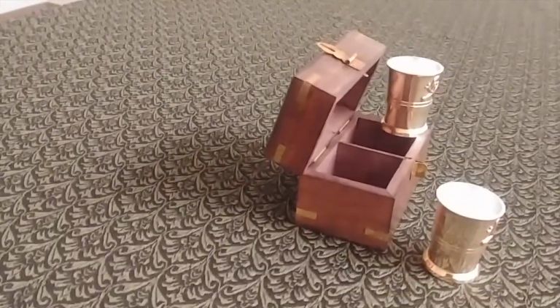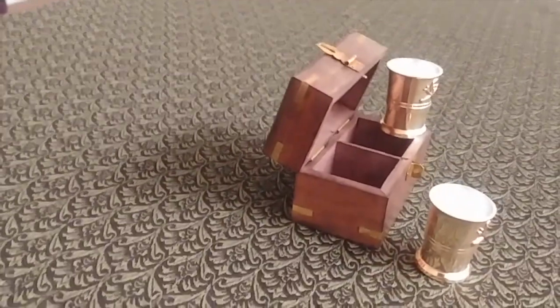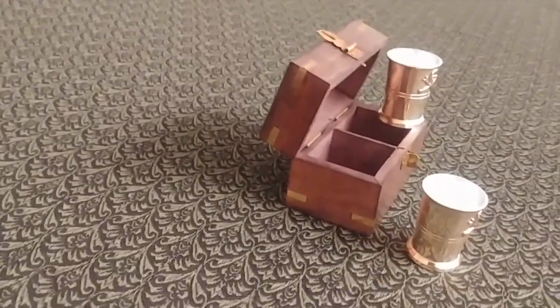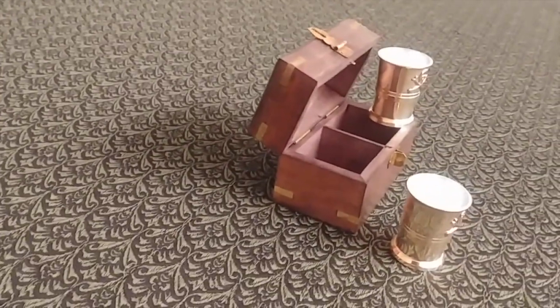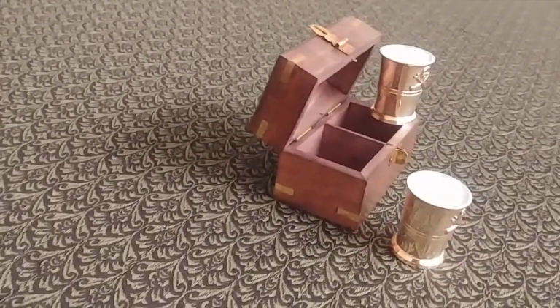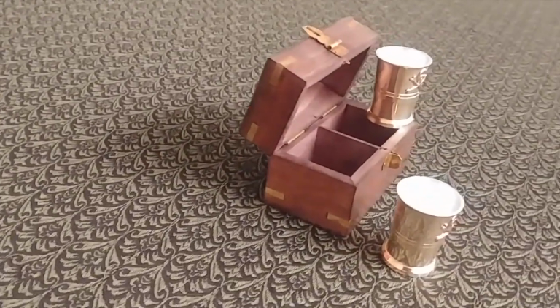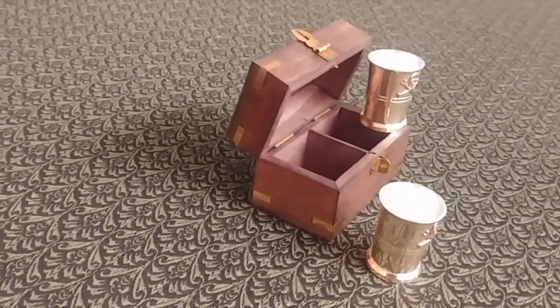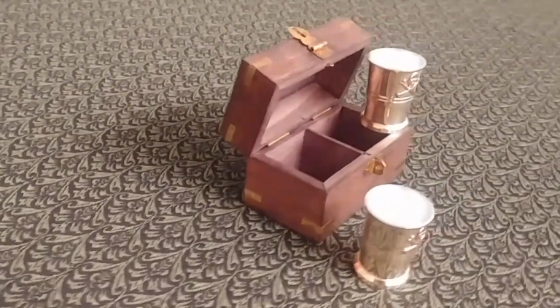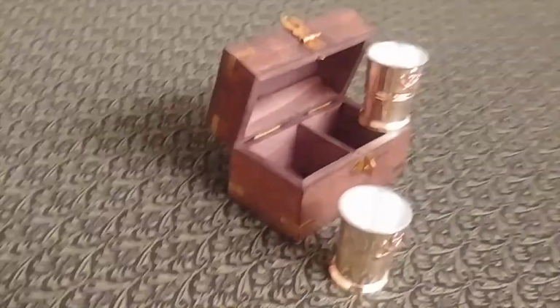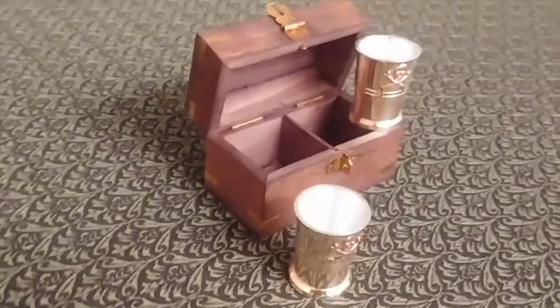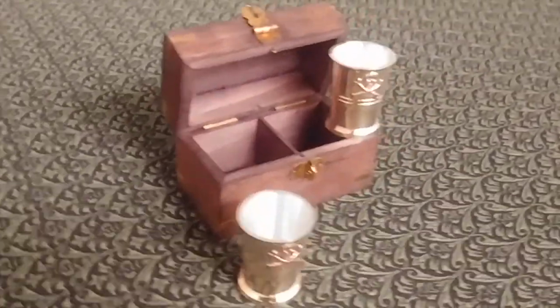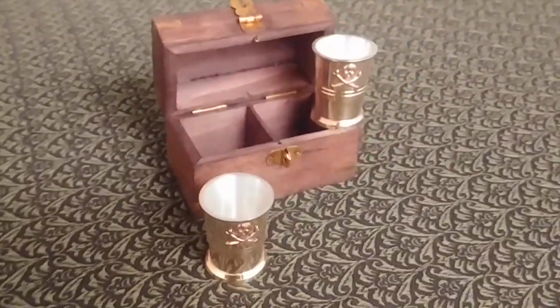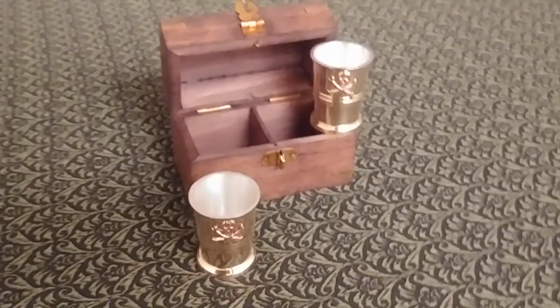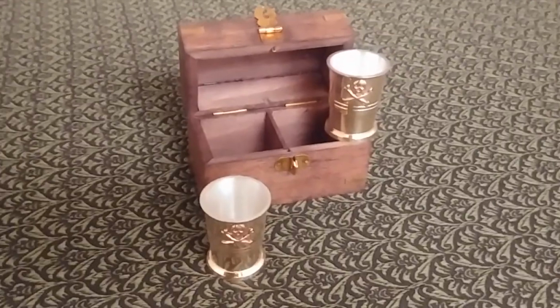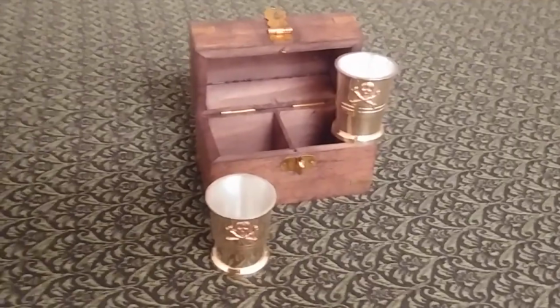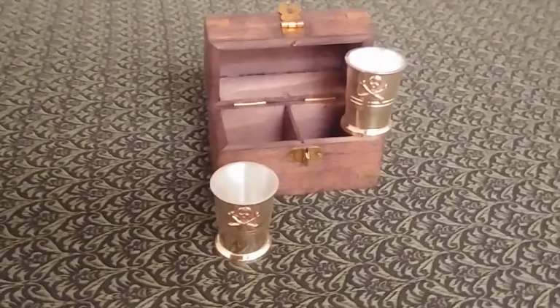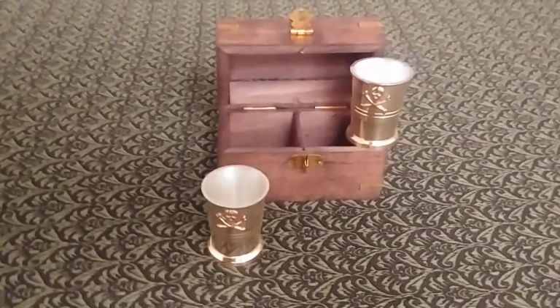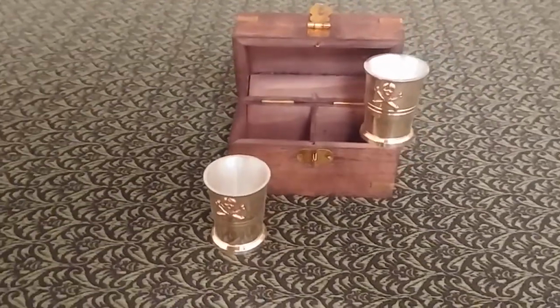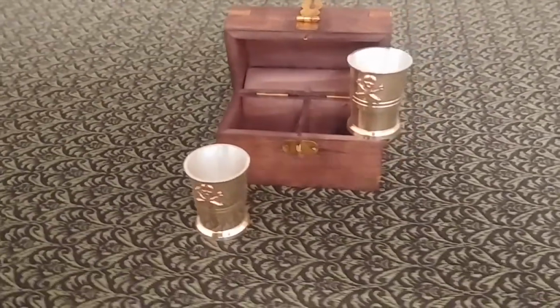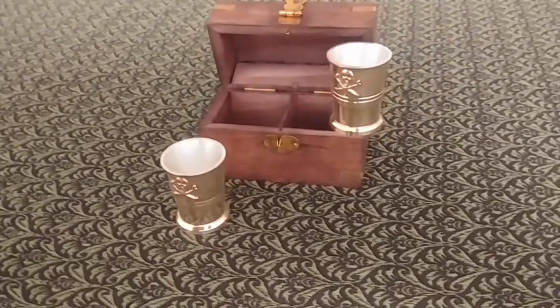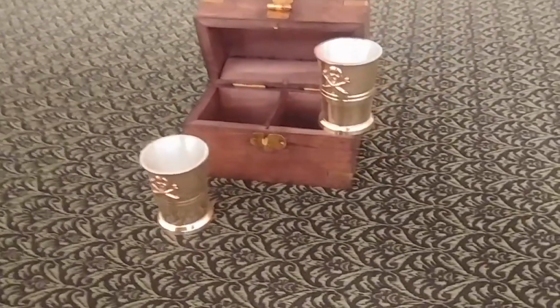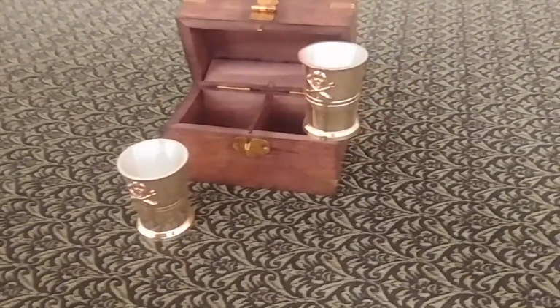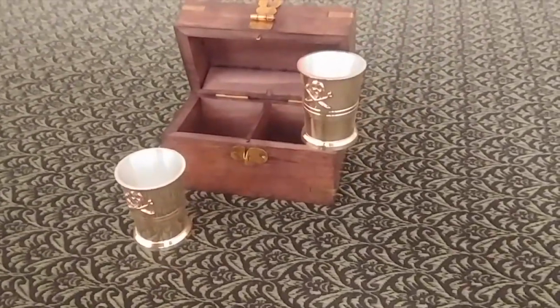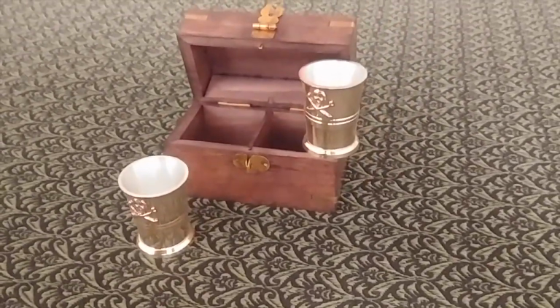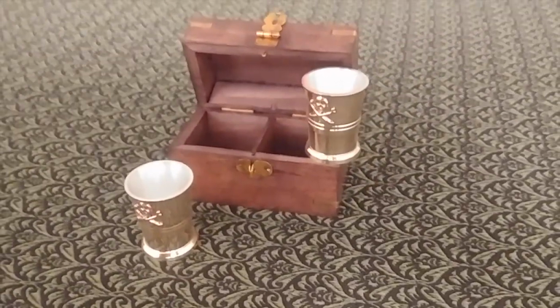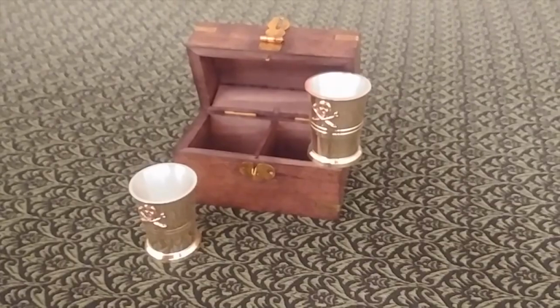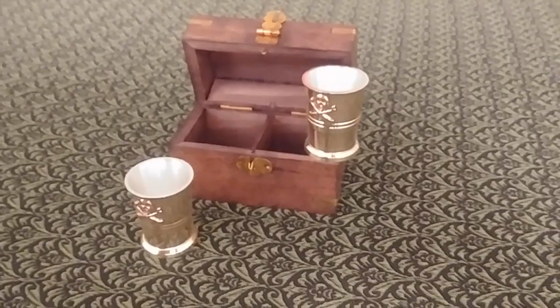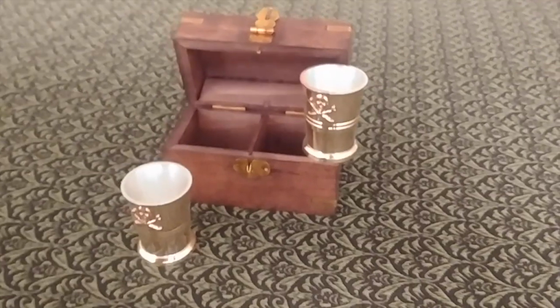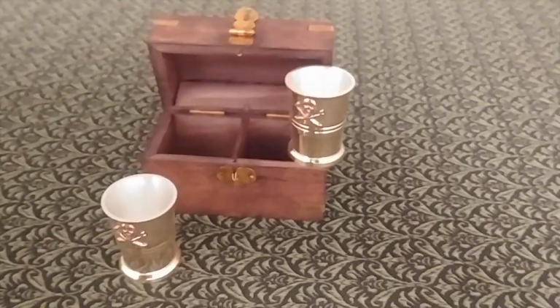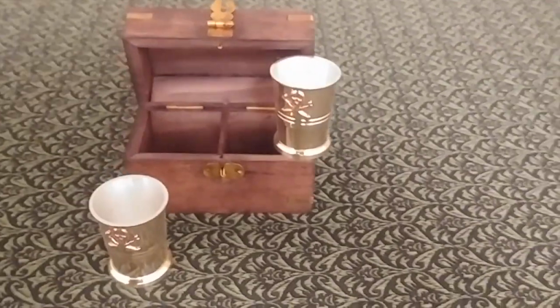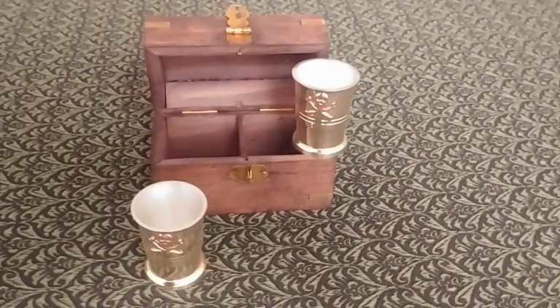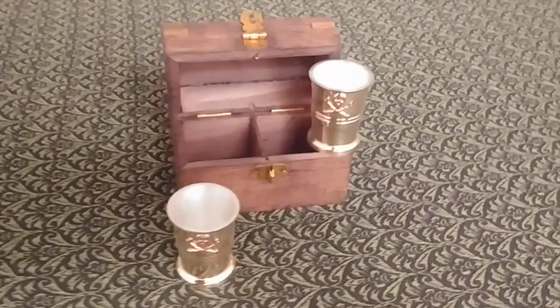And finally, the Swashbuckler Box comes with a pair of the Pirate Captain's Cups, perfect for celebrating with all the members of your crew. The original retail price of these cups? $24.95.